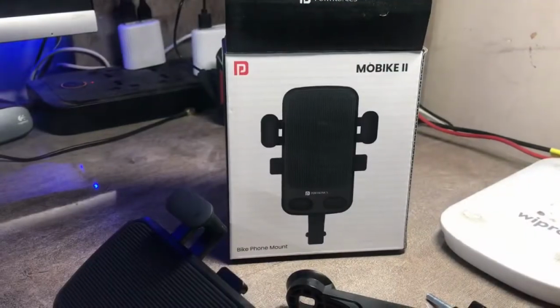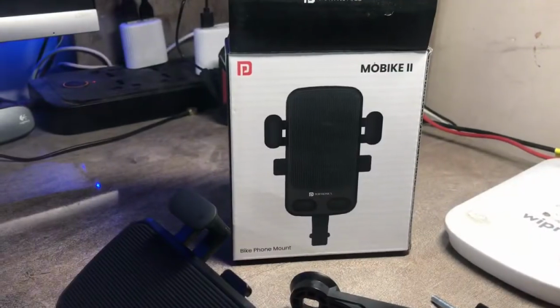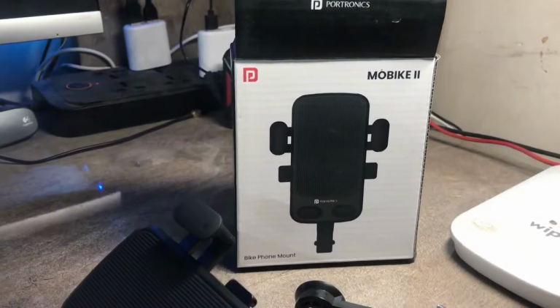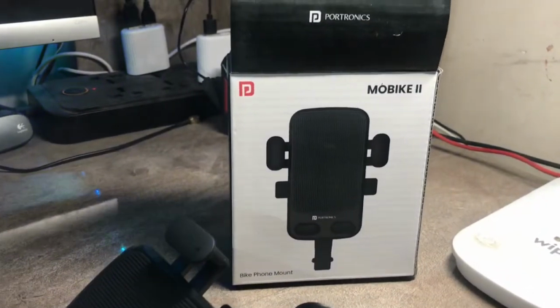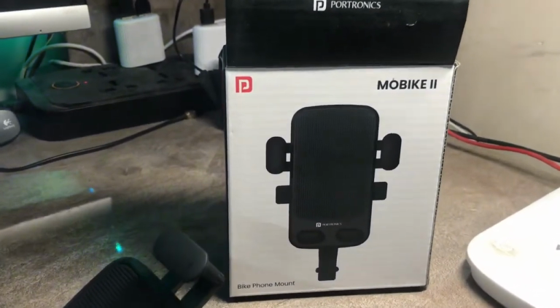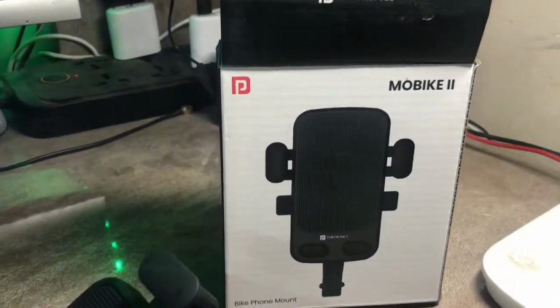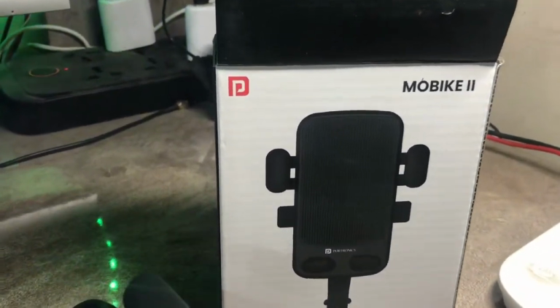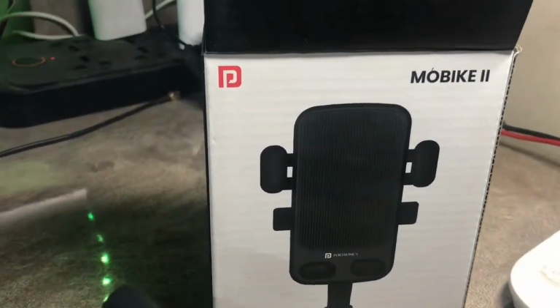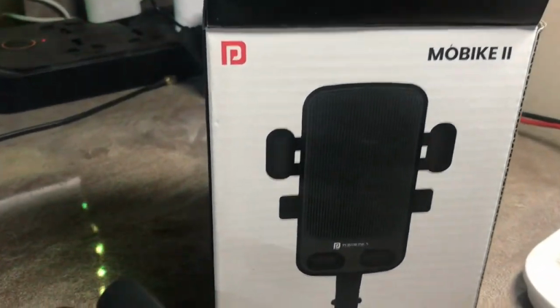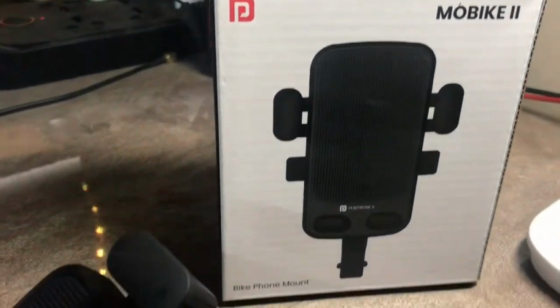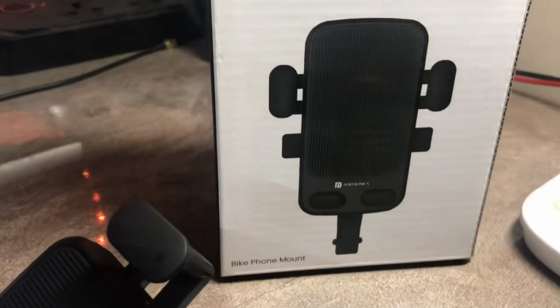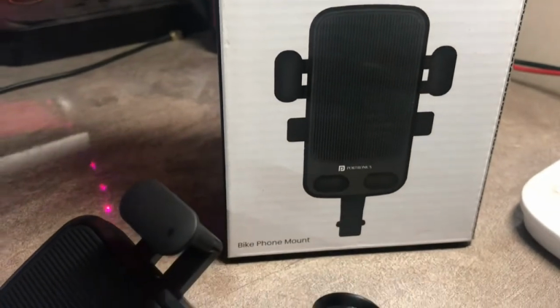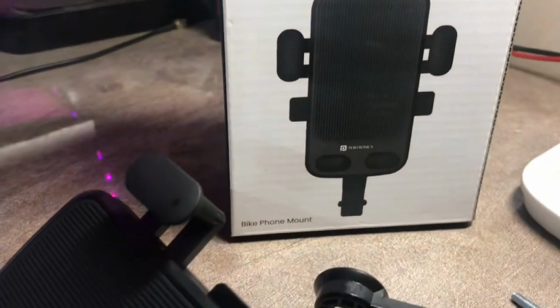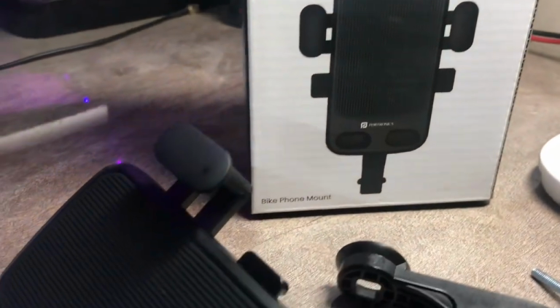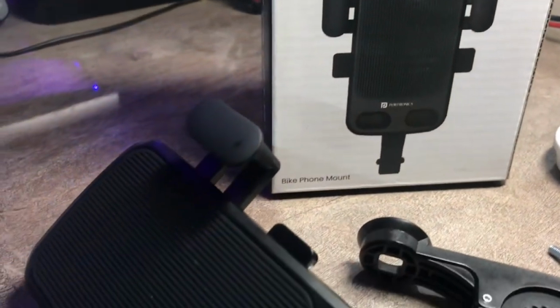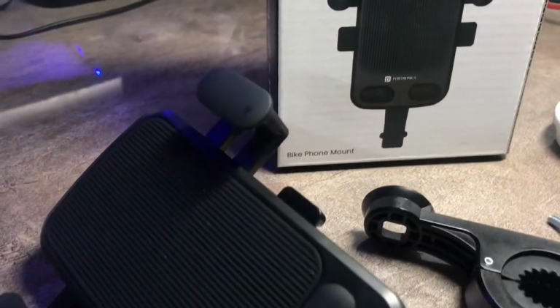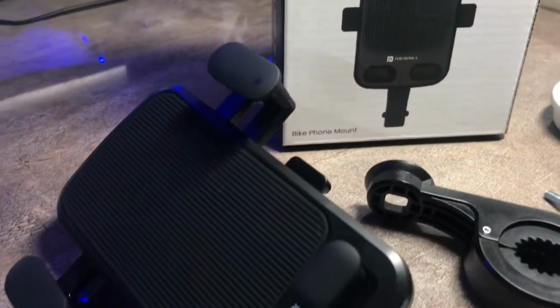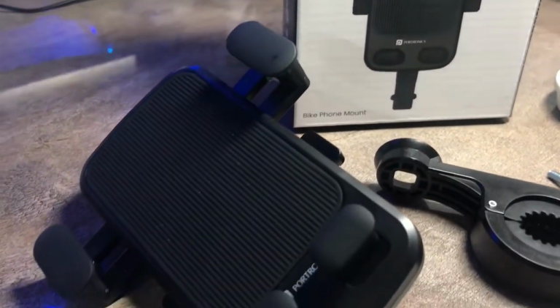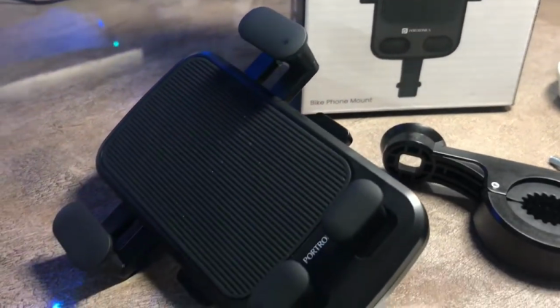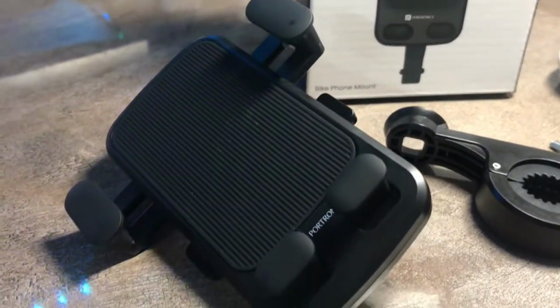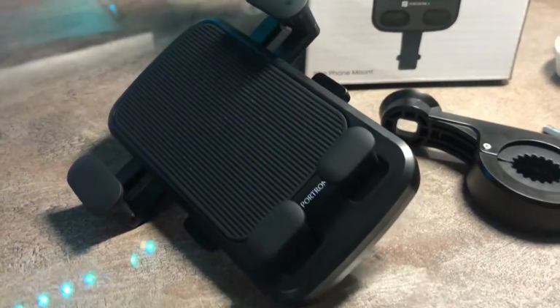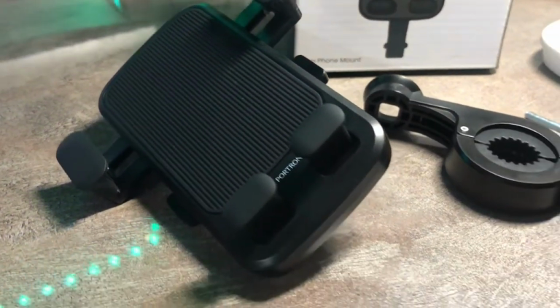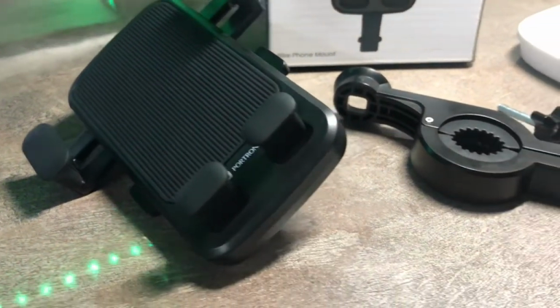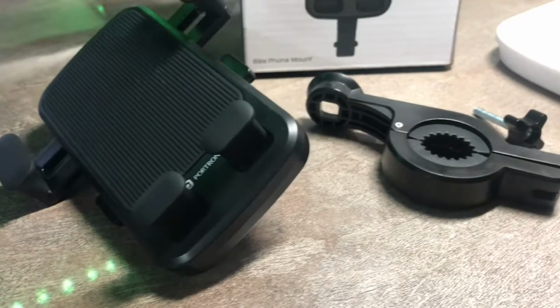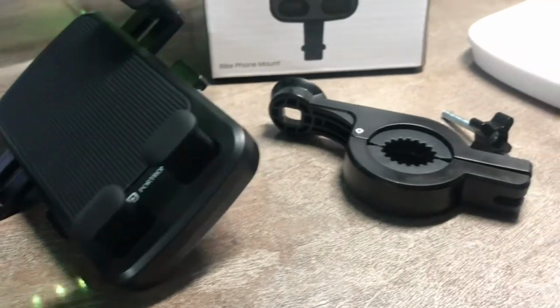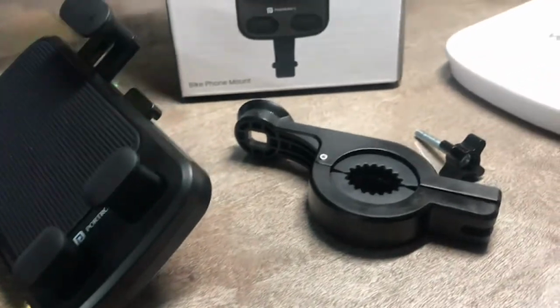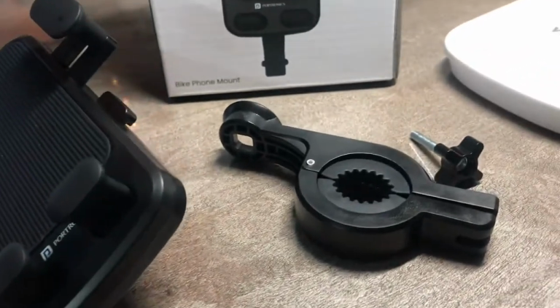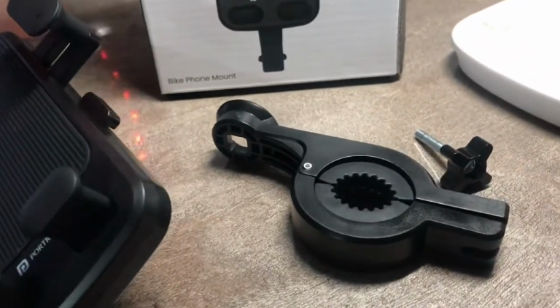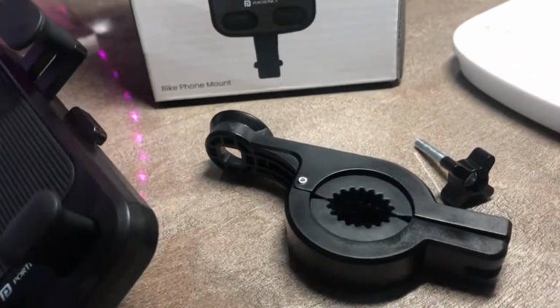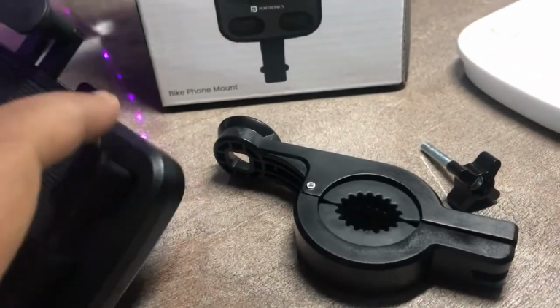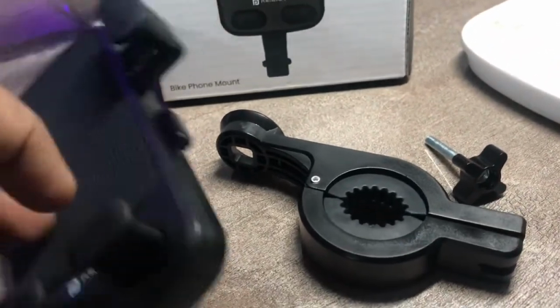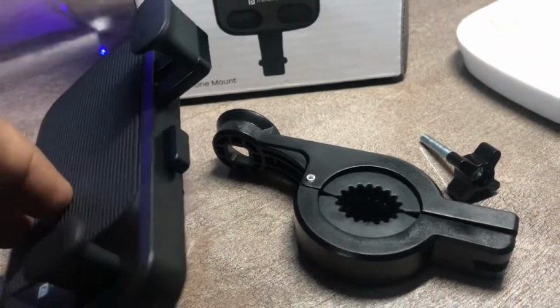Hello everyone, I hope you're all doing well. I was looking for a nice mobile holder for my bicycle and I came across this Proton X Mobile 2 product. I ordered it and I just got it.